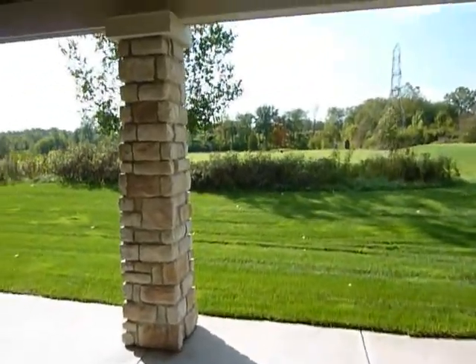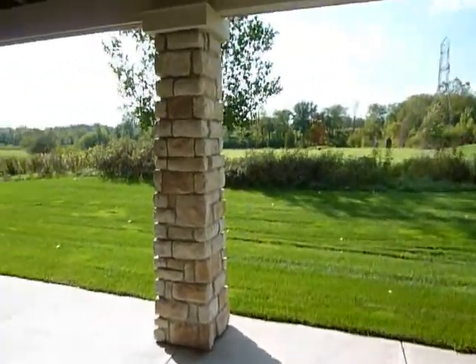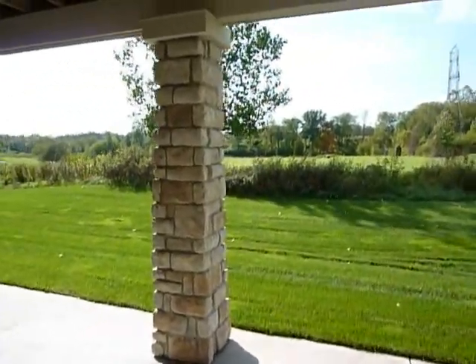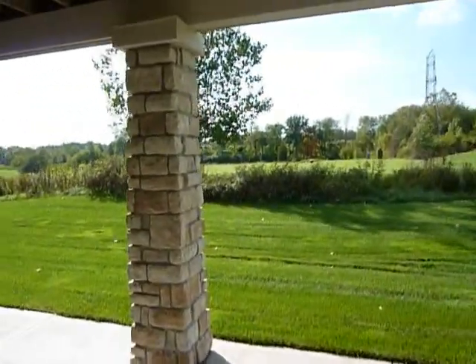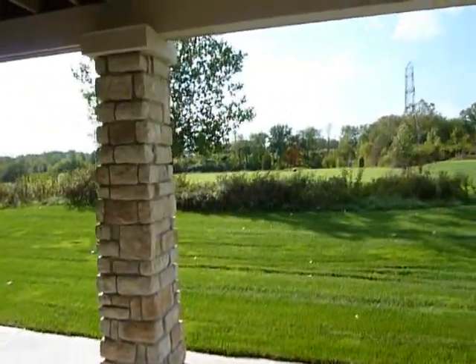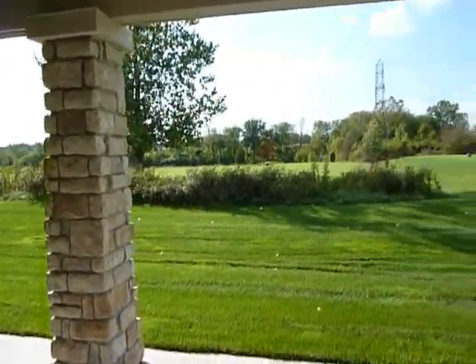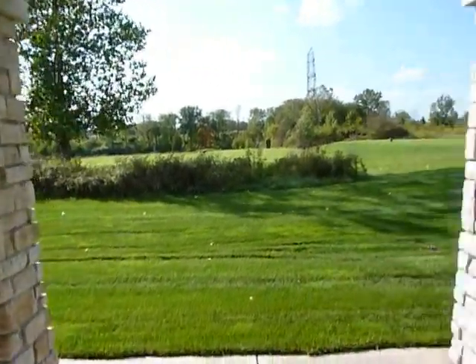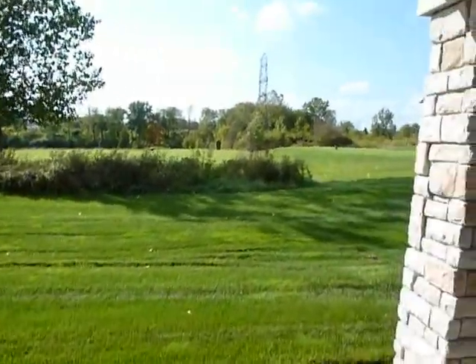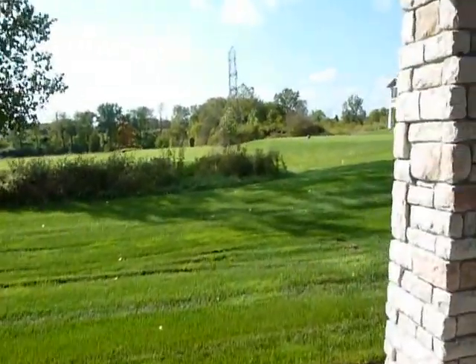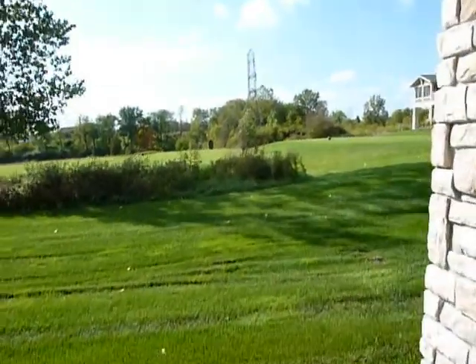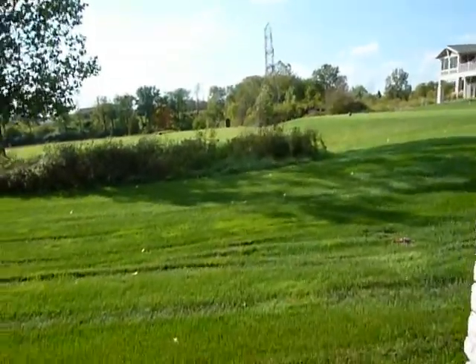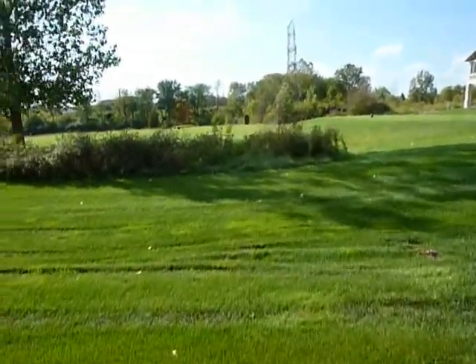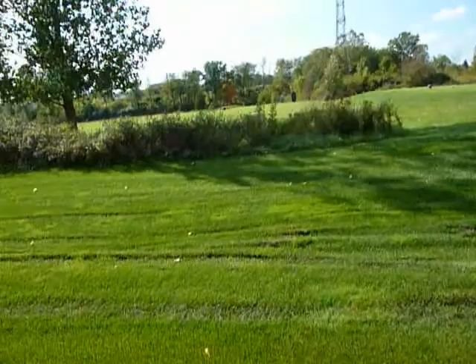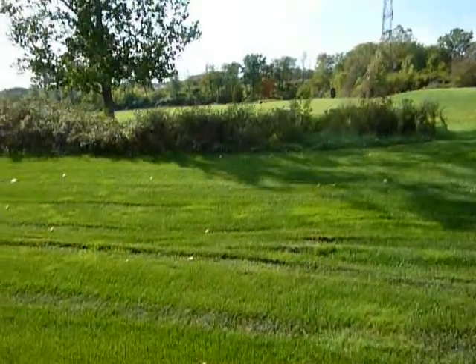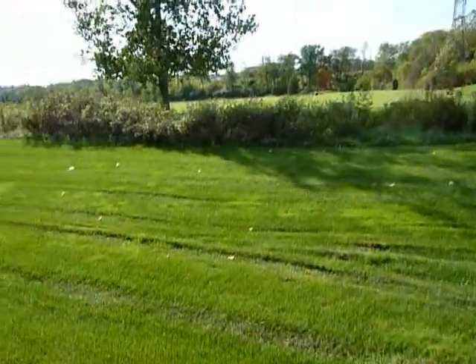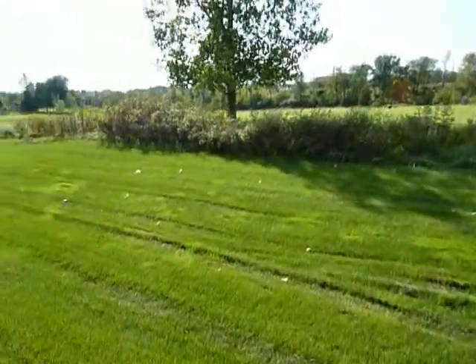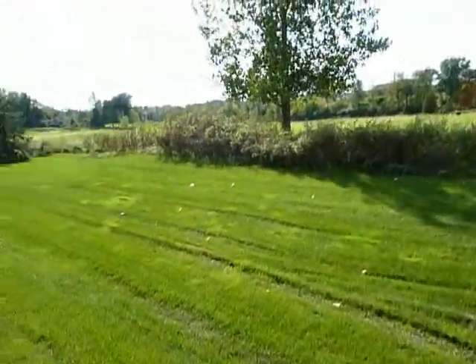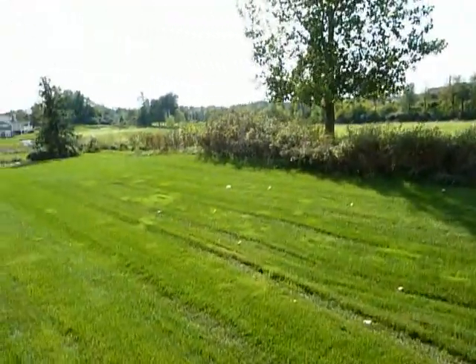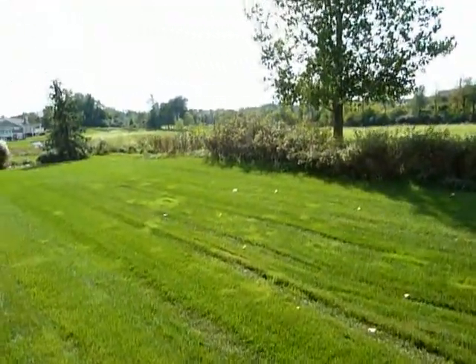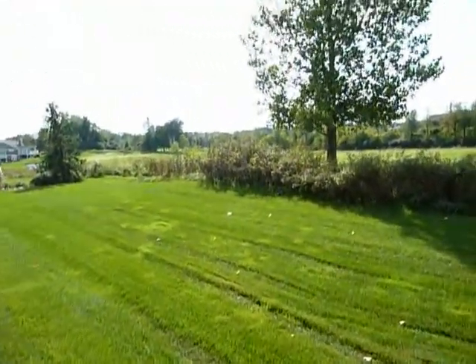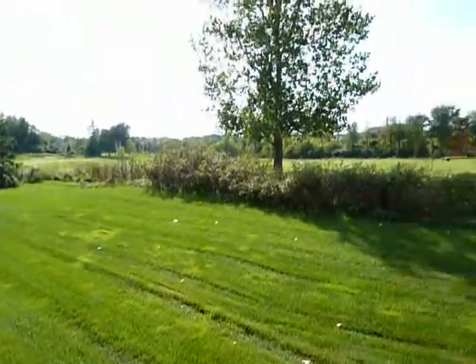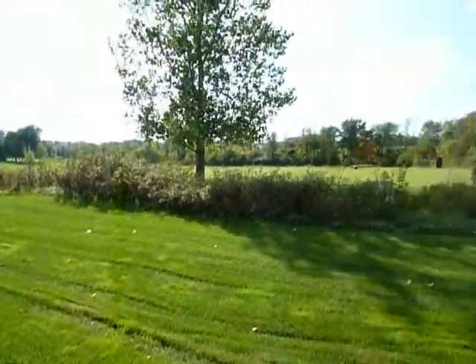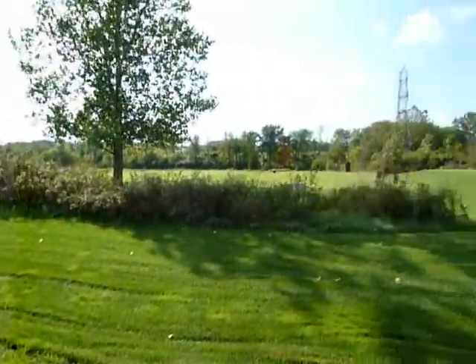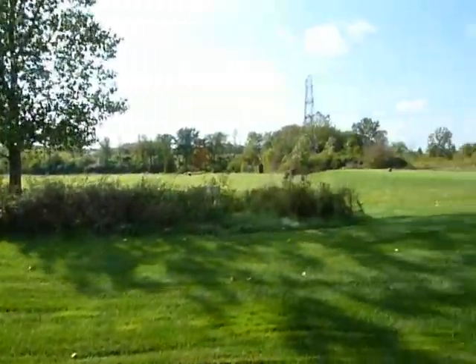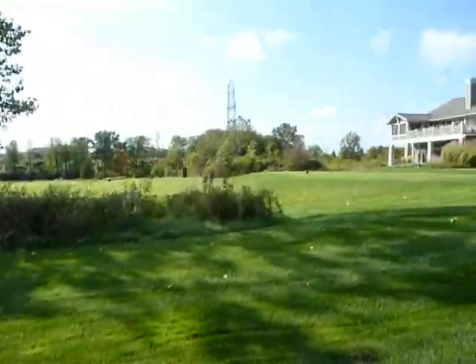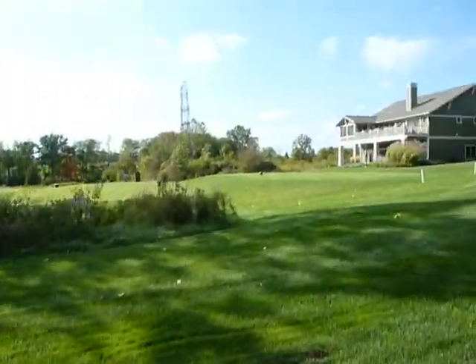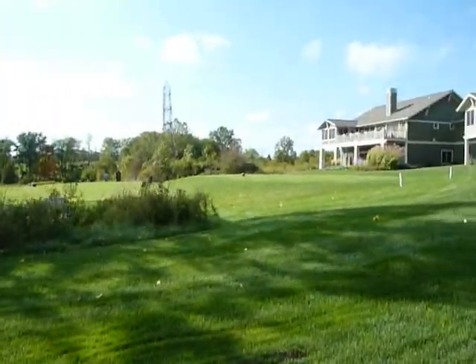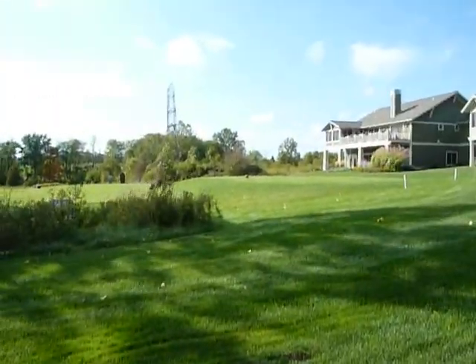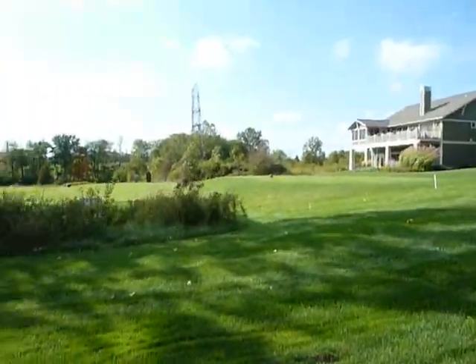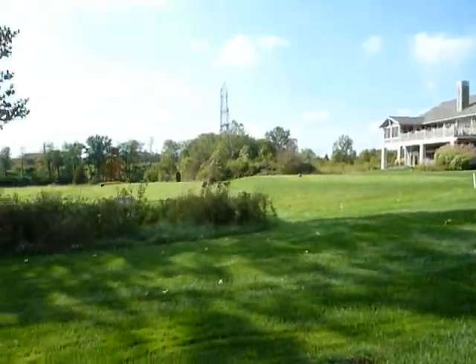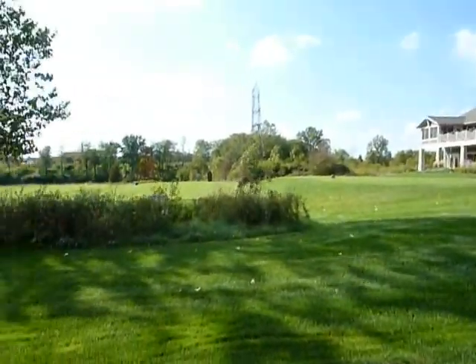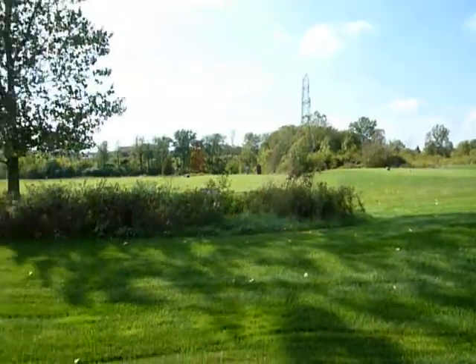It's a beautiful sunny fall day. You get a chance to see the view that you'd be able to enjoy while outside.